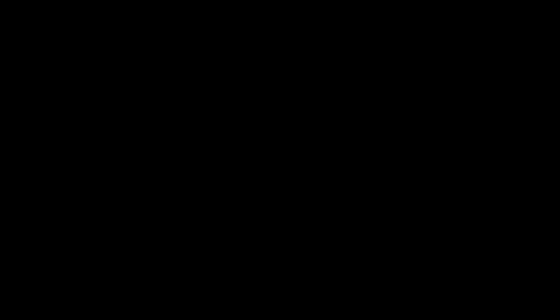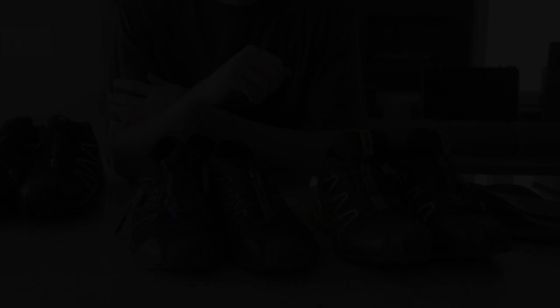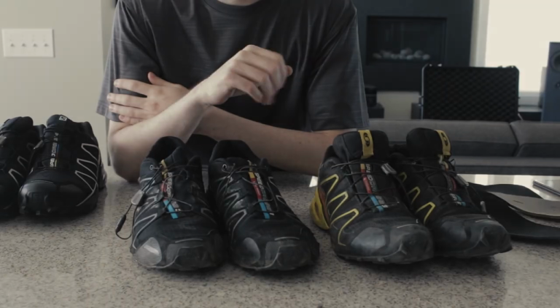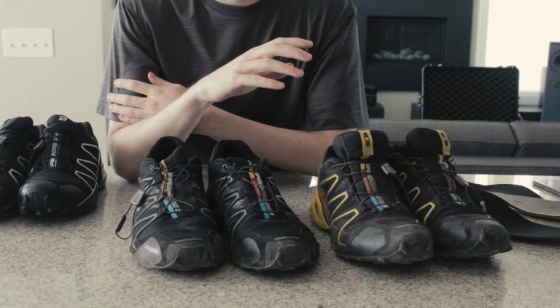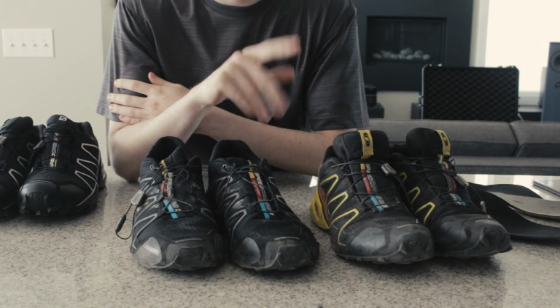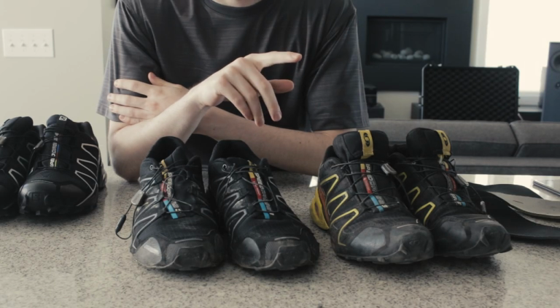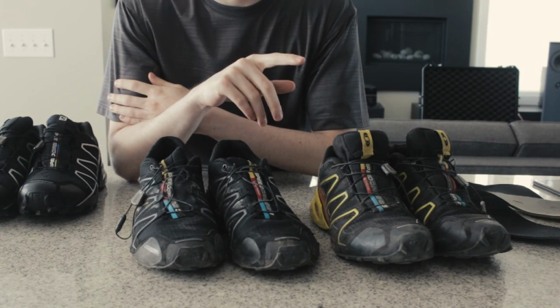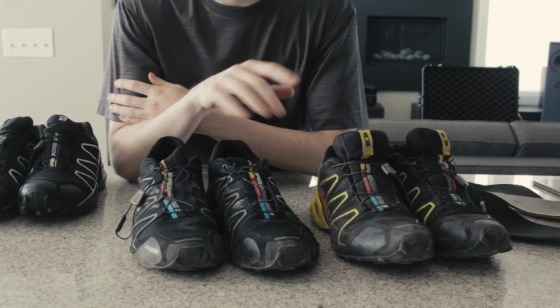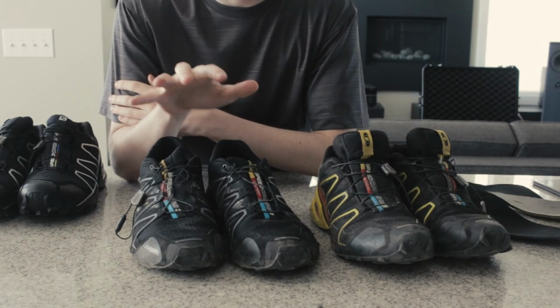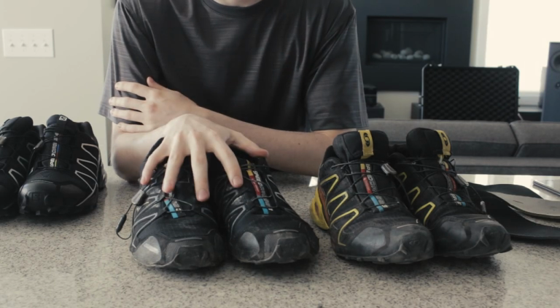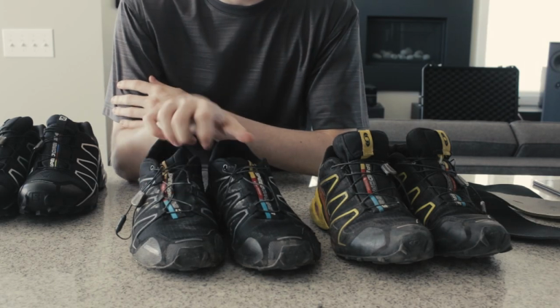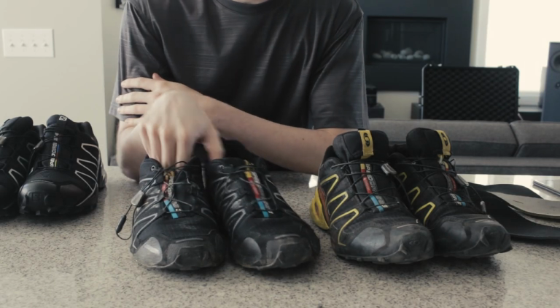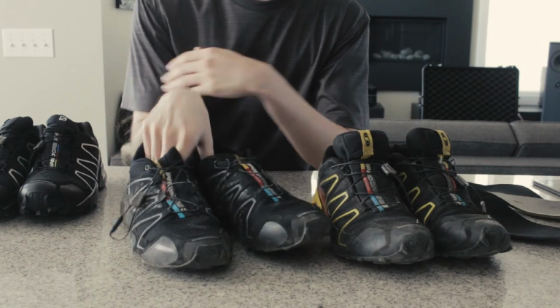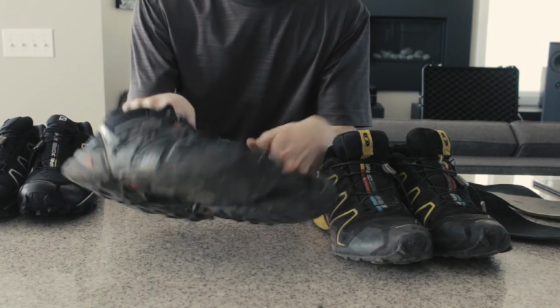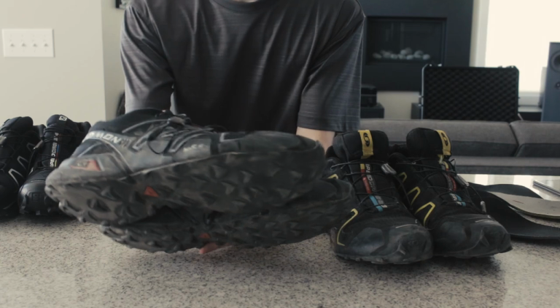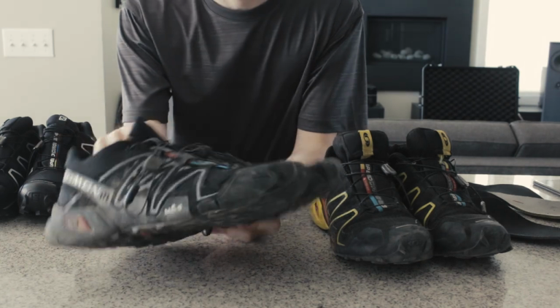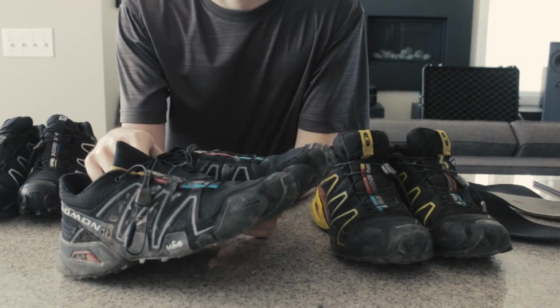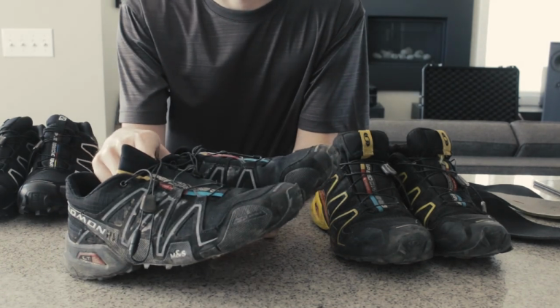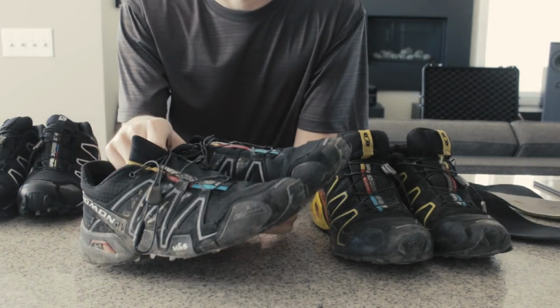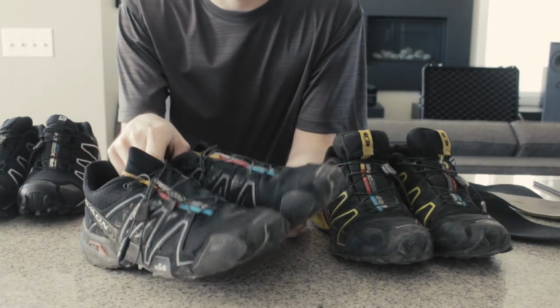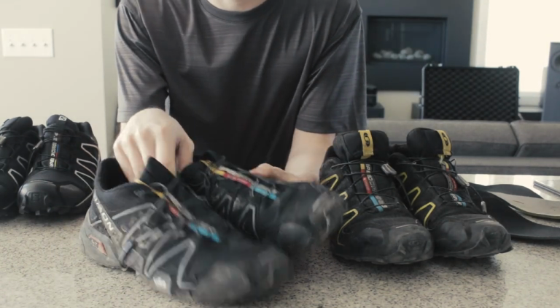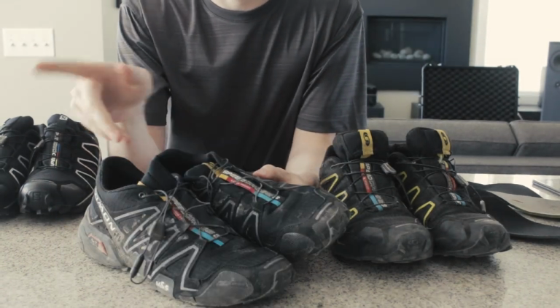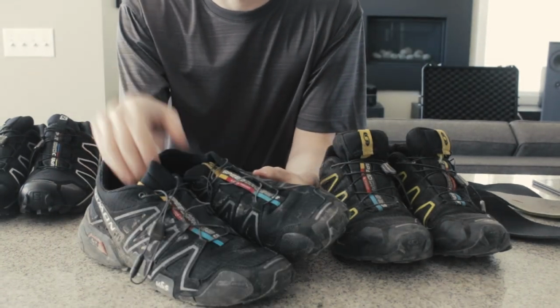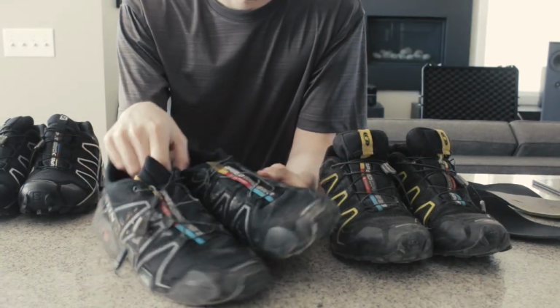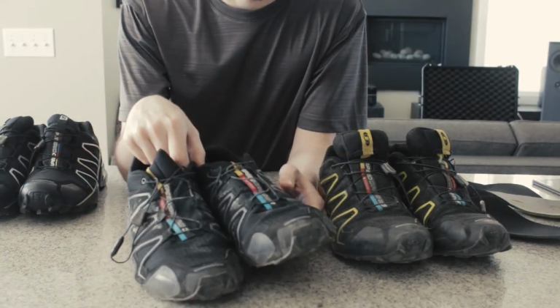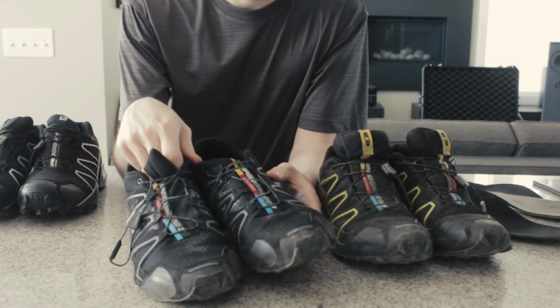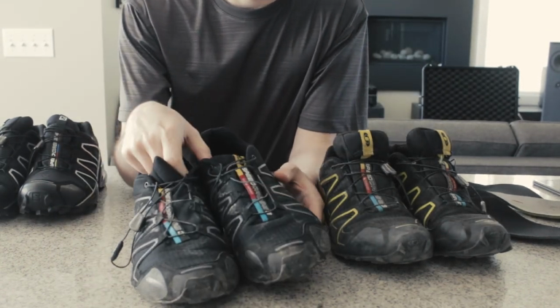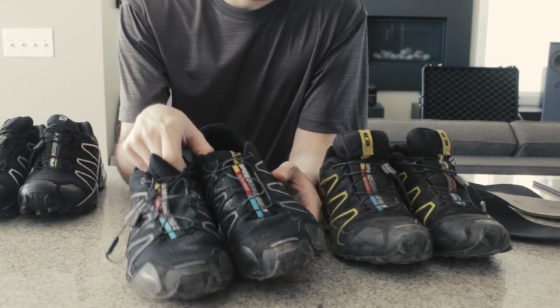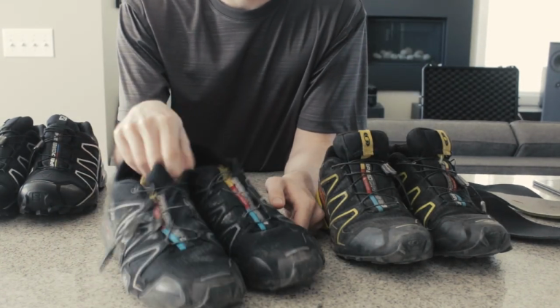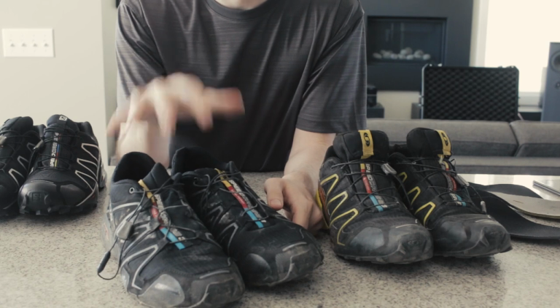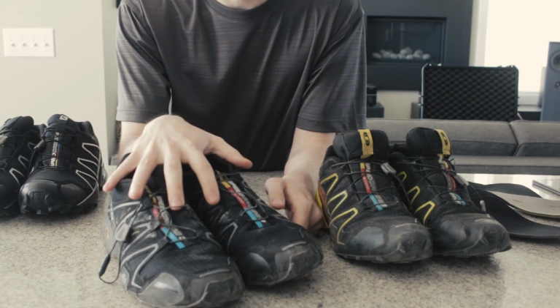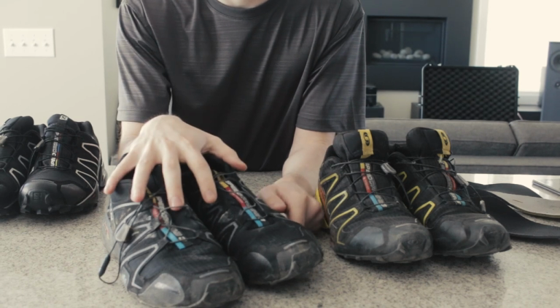Hello again. This is a seven-month update of the fake Chinese Speedcross 3s. If you haven't seen that video, watch it now. Basically, I can't recommend them.